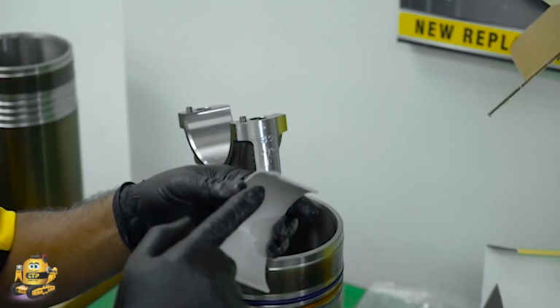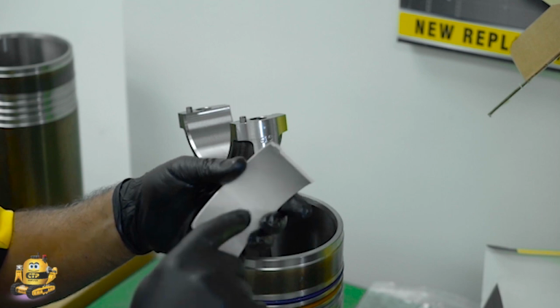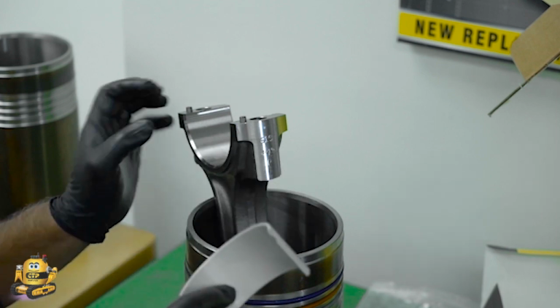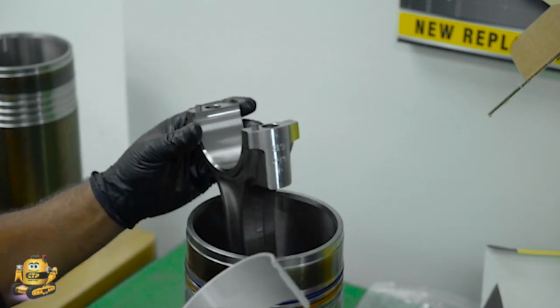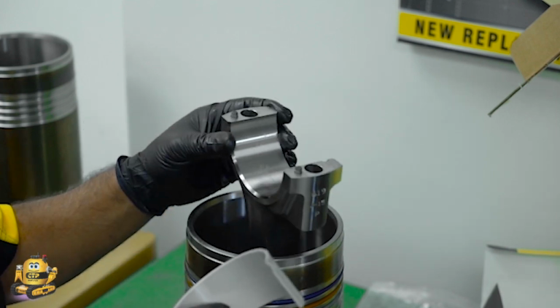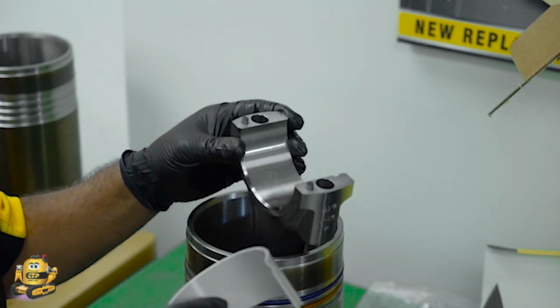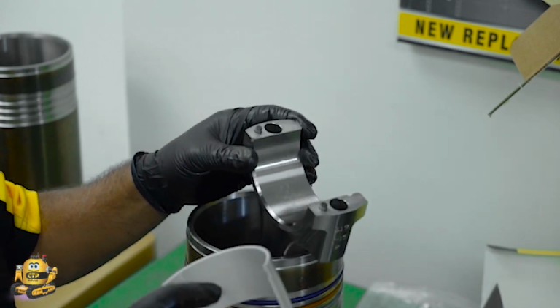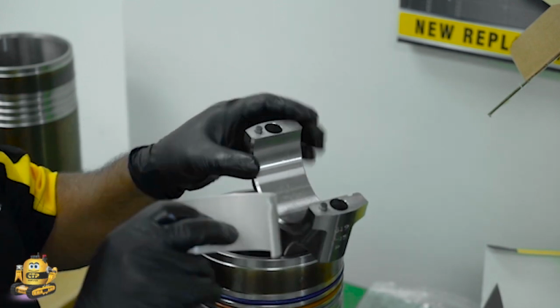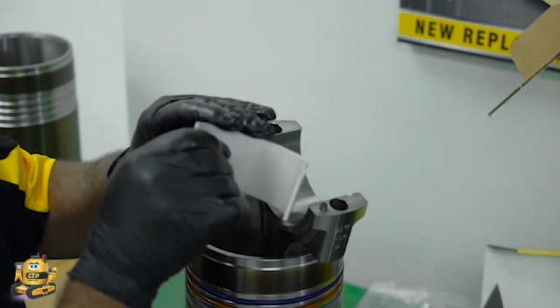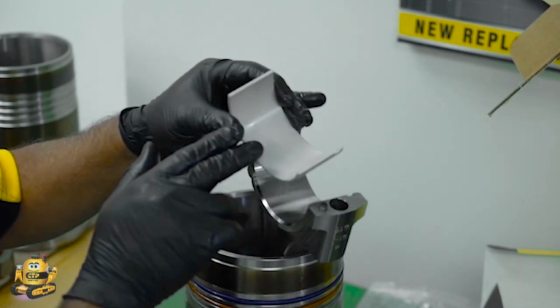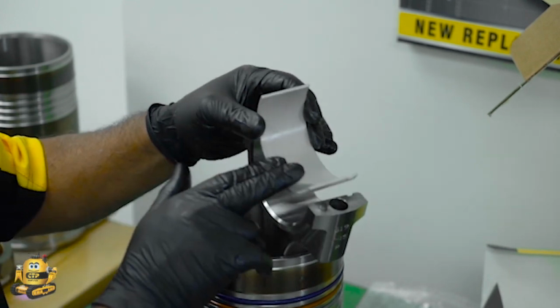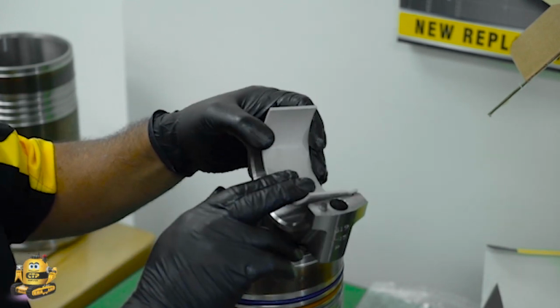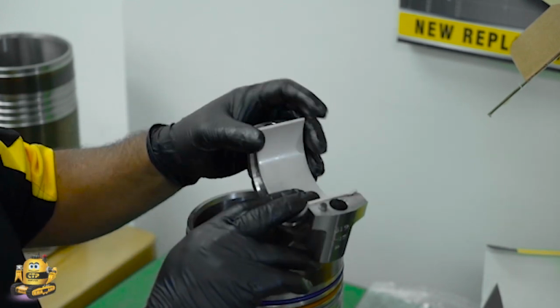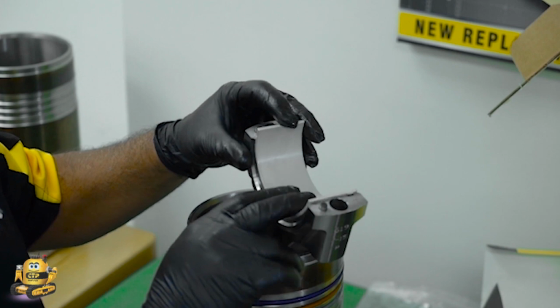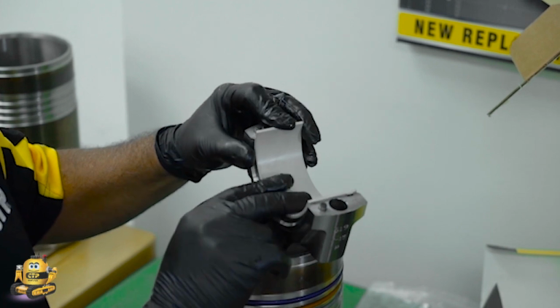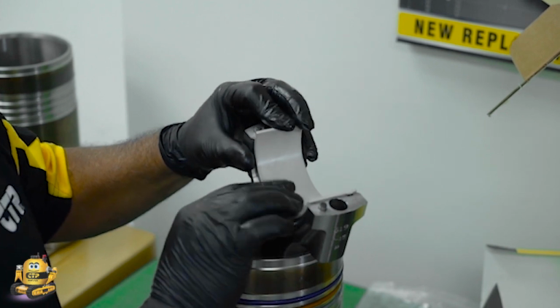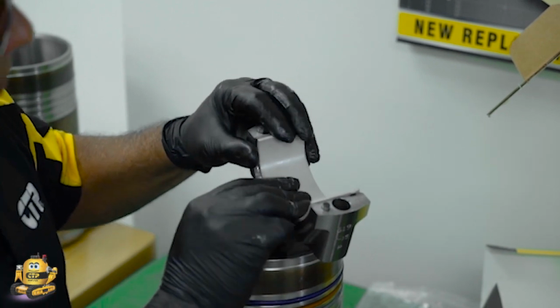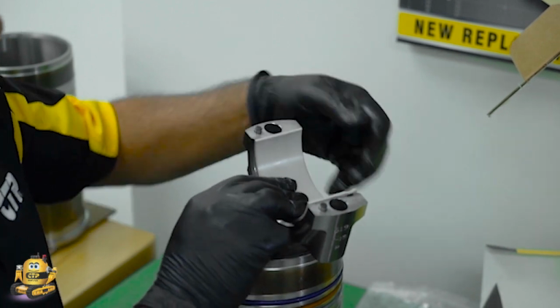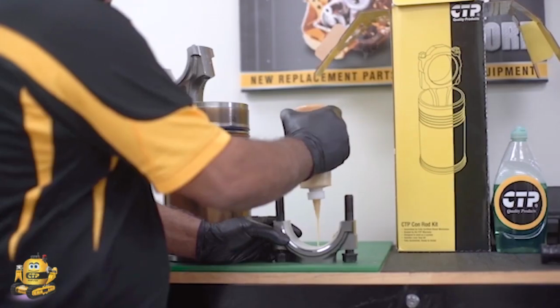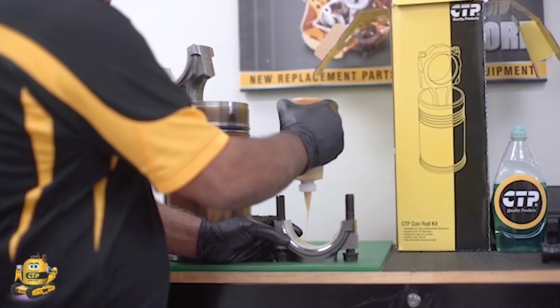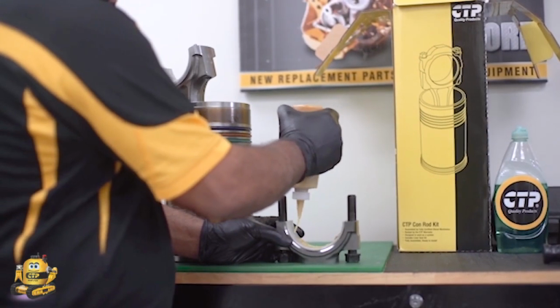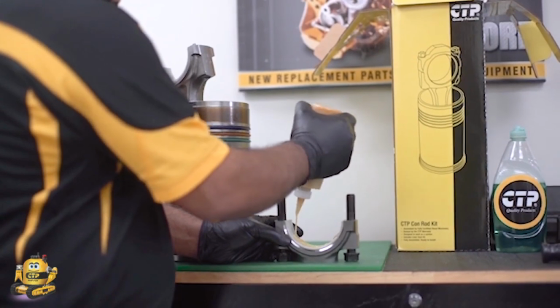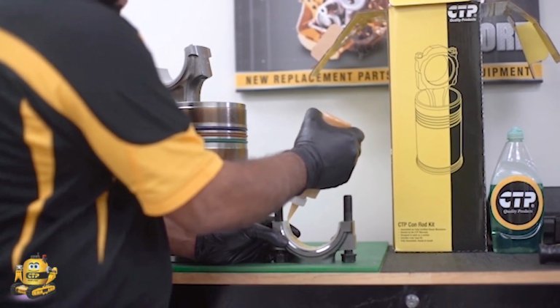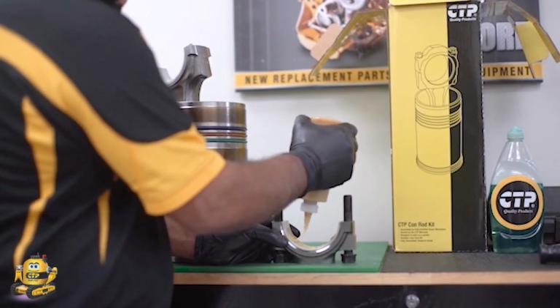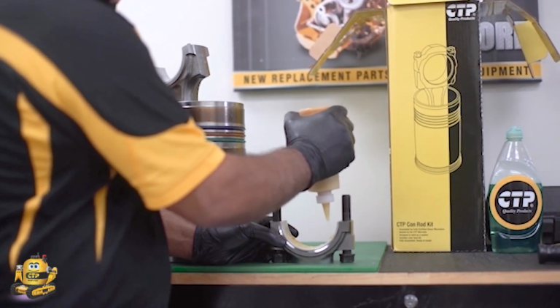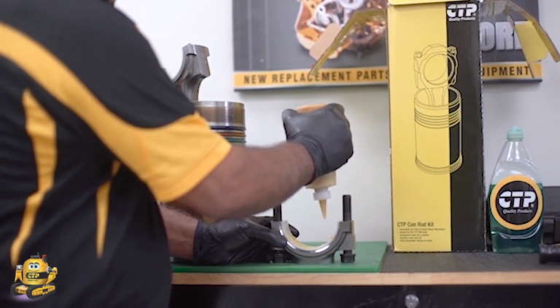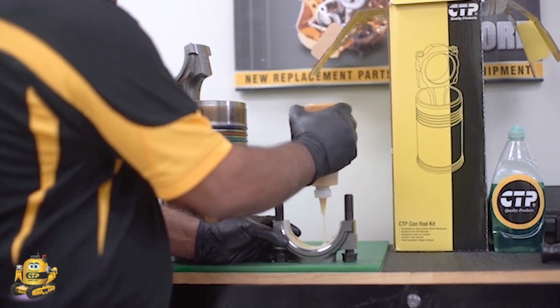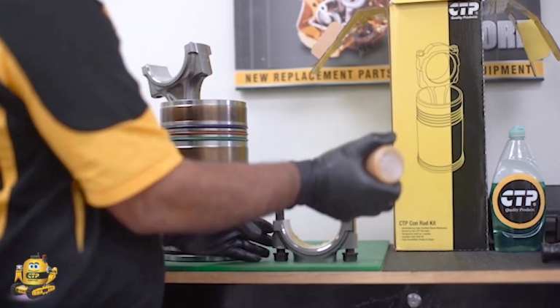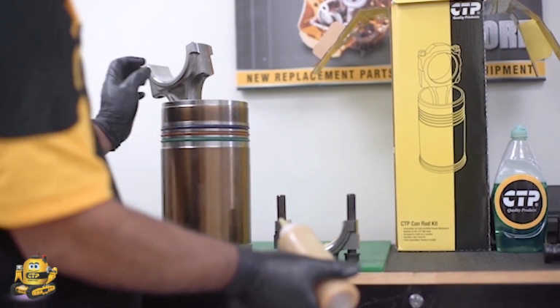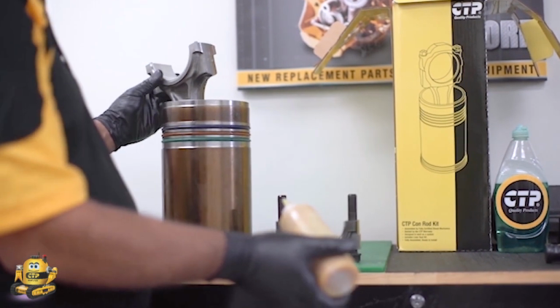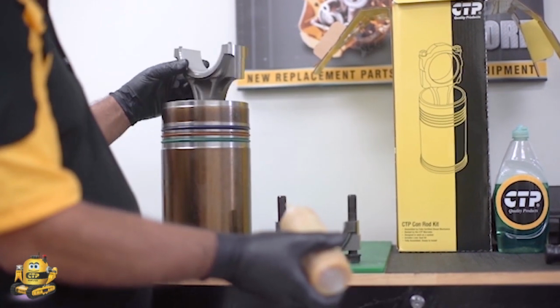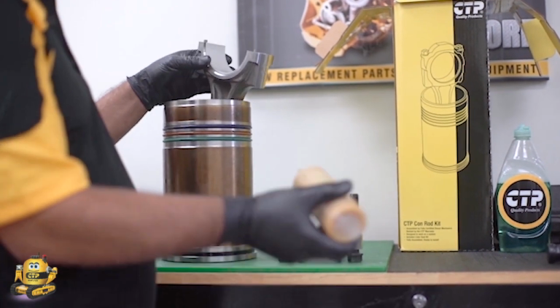The lubrication comes from the oil passages built in the crankshaft. The technician points out the bearing tang — the connecting rod has a small groove to accept this tang. The purpose of the bearing tang is to prevent the bearing from rotating inside the bearing bore. The technician applies a generous amount of engine assembly lube to the connecting rod bearing surfaces.